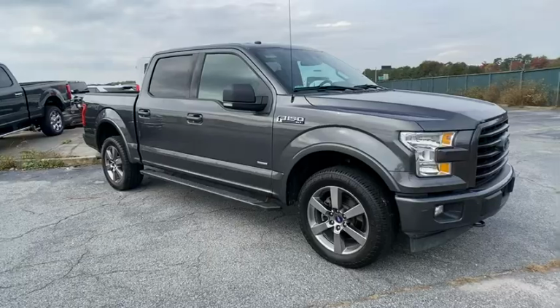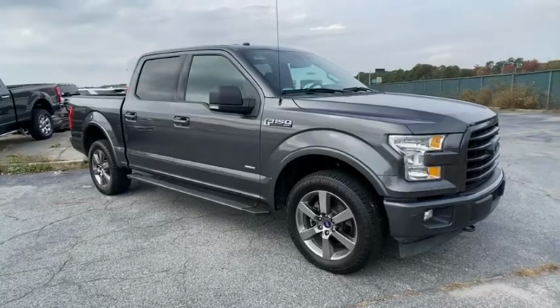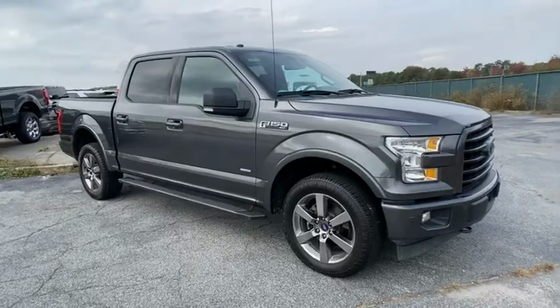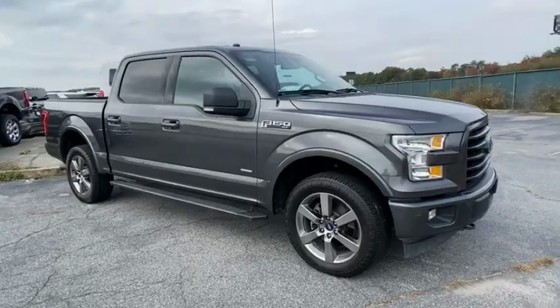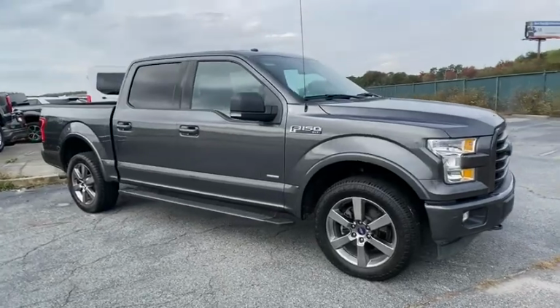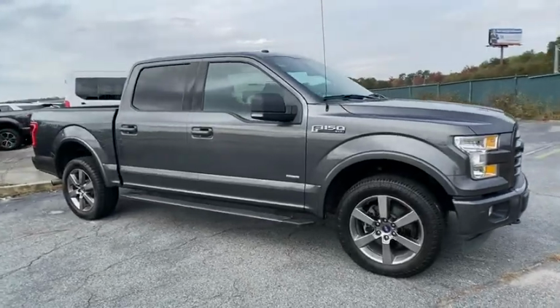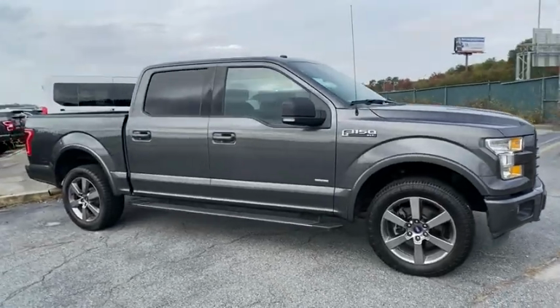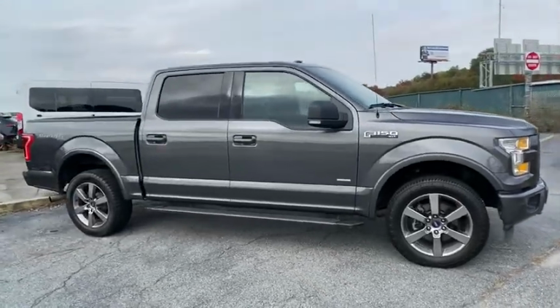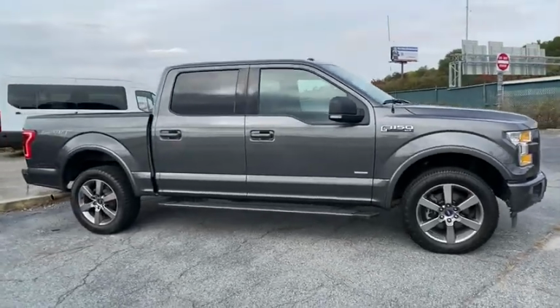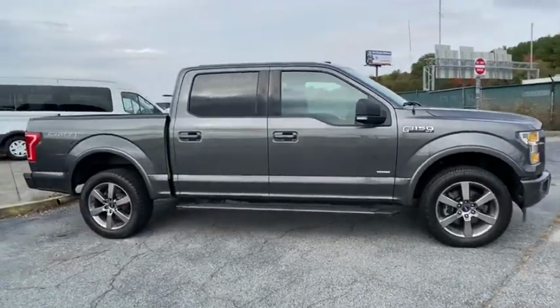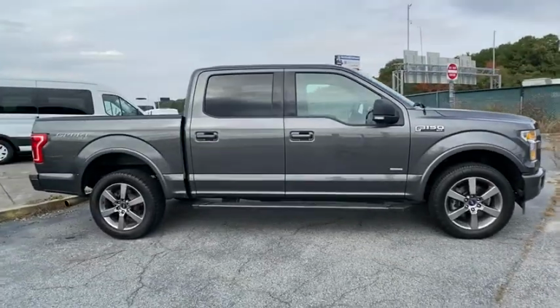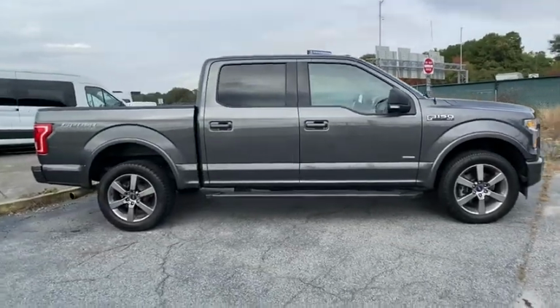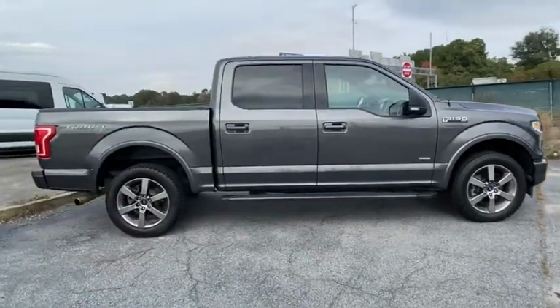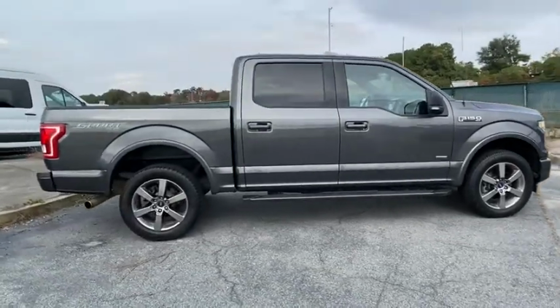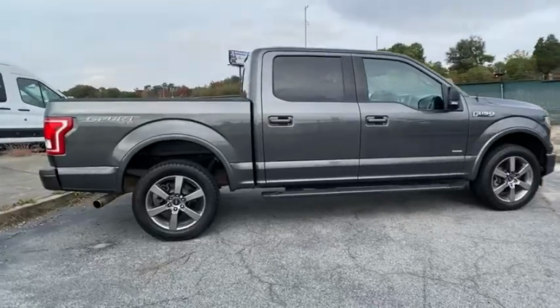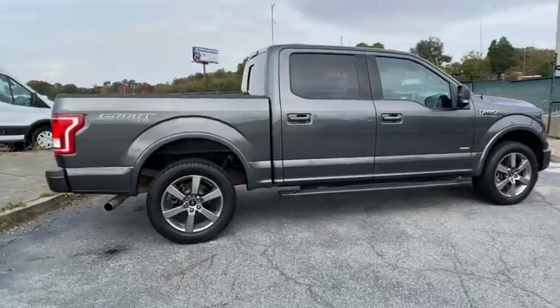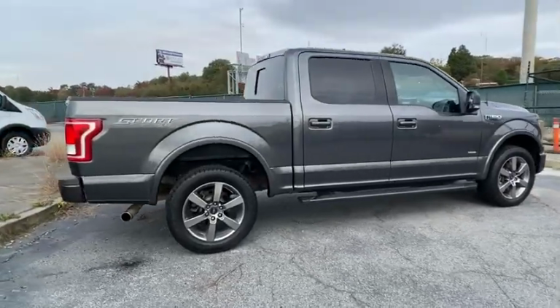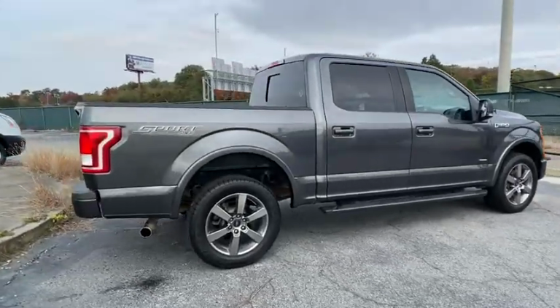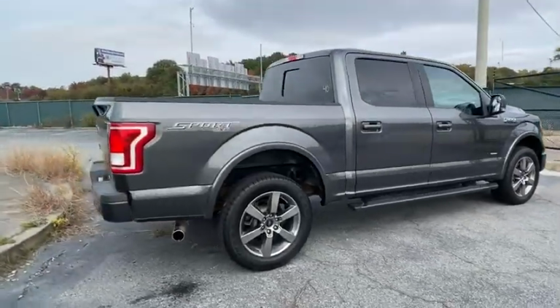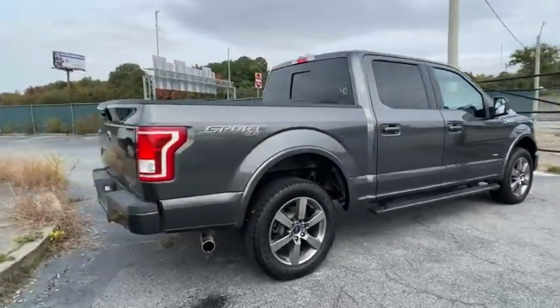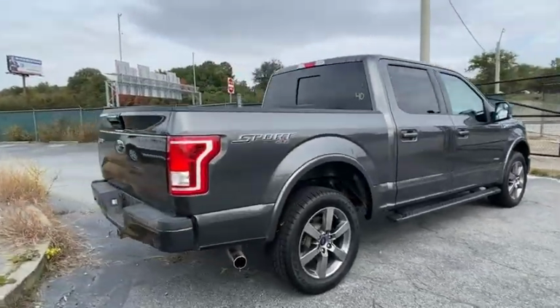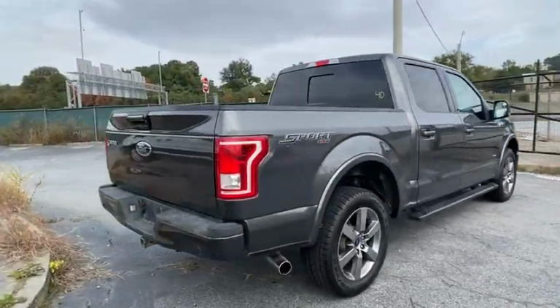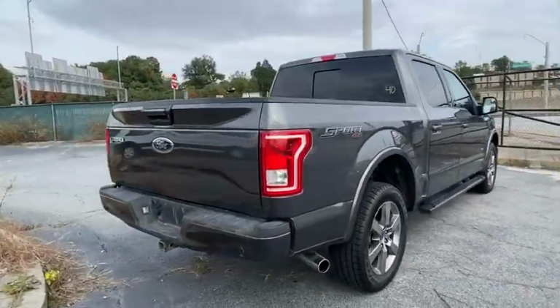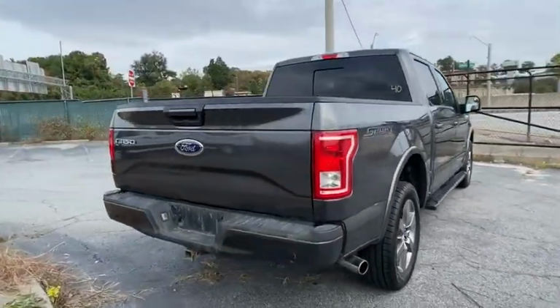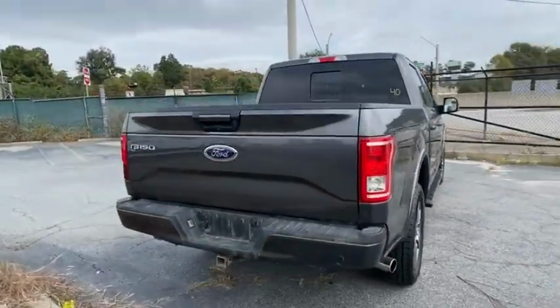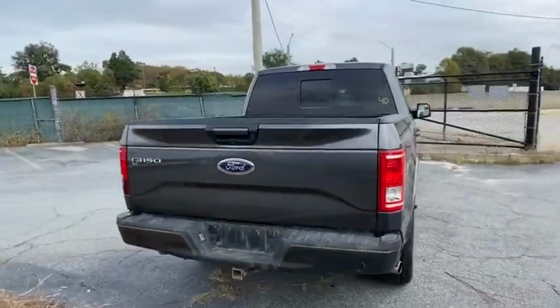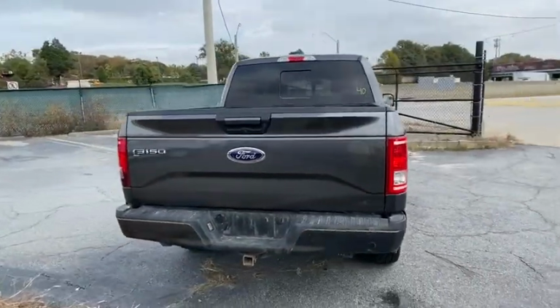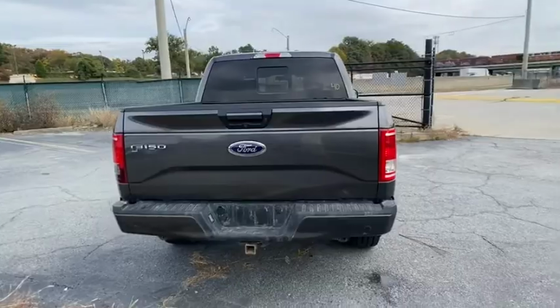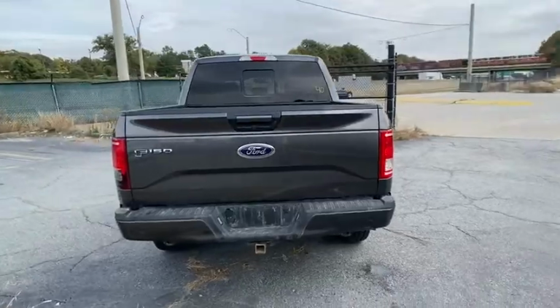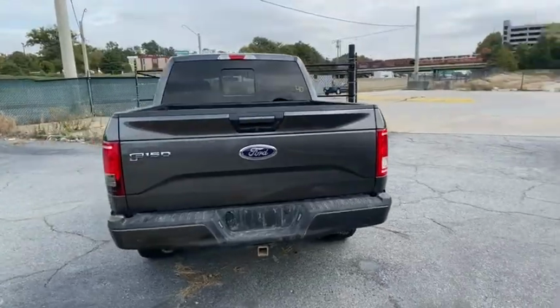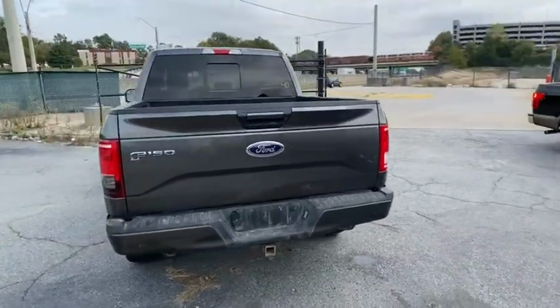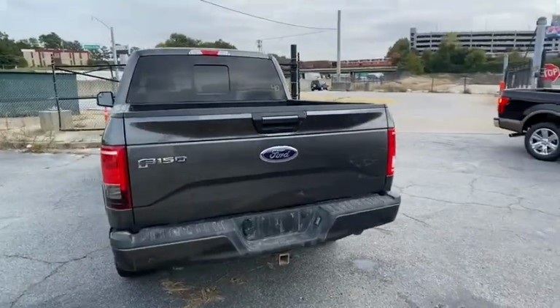Looking for the right vehicle? Check out the 2017 Ford F-150. A Ford F-150 knows how to handle any situation. It's built to follow orders. No whining.